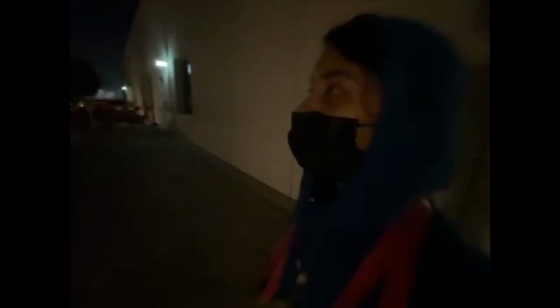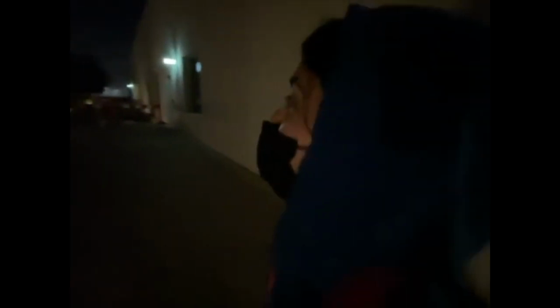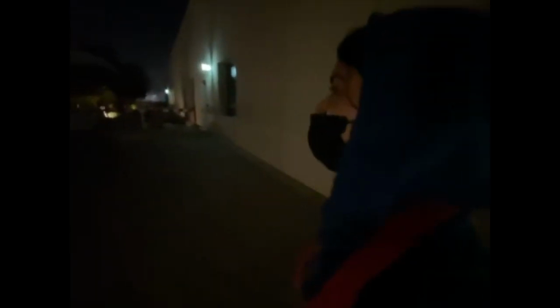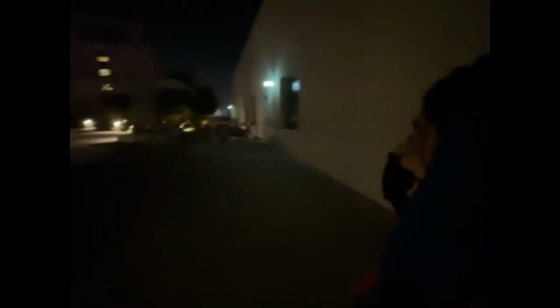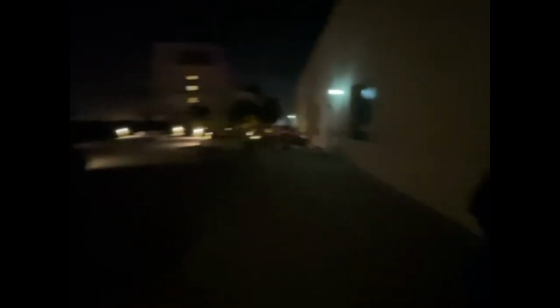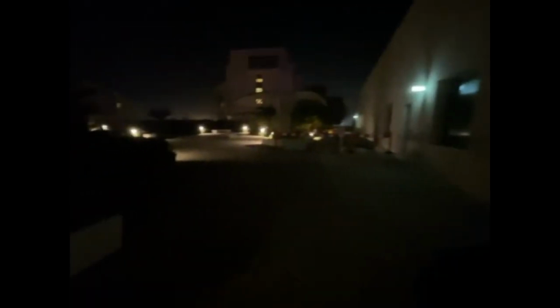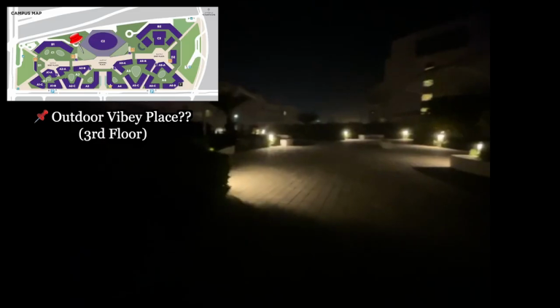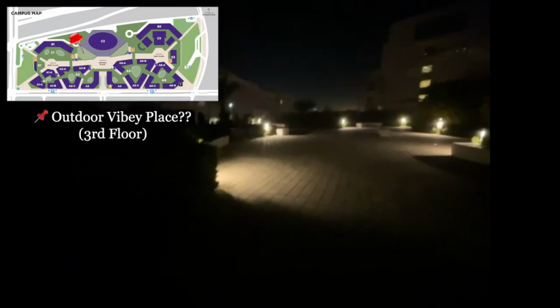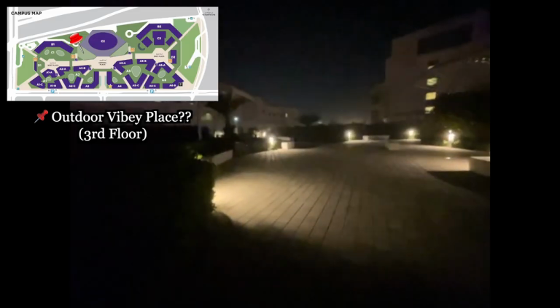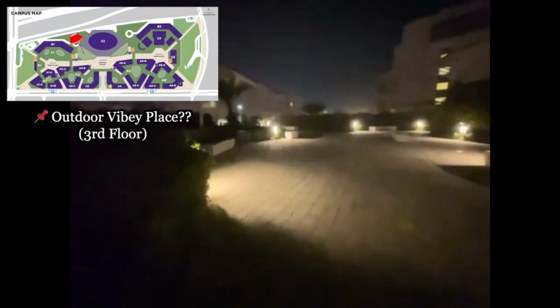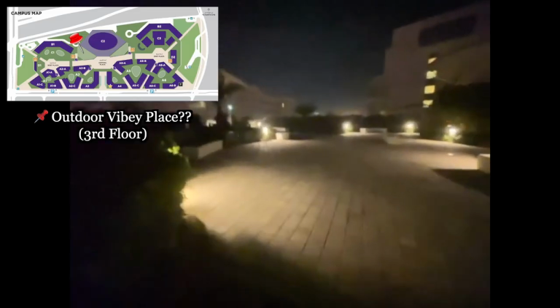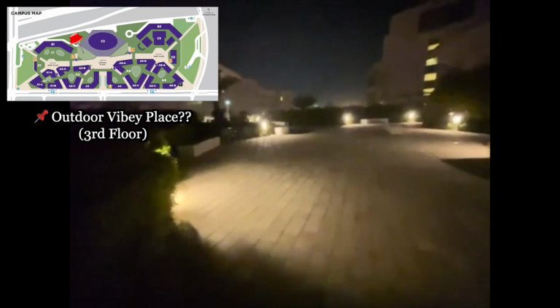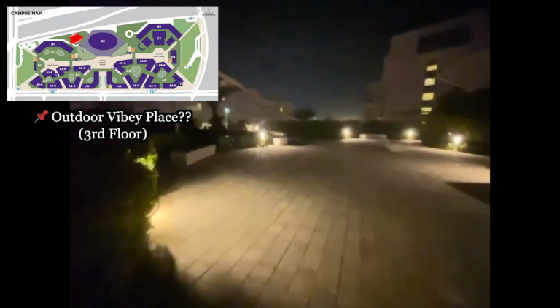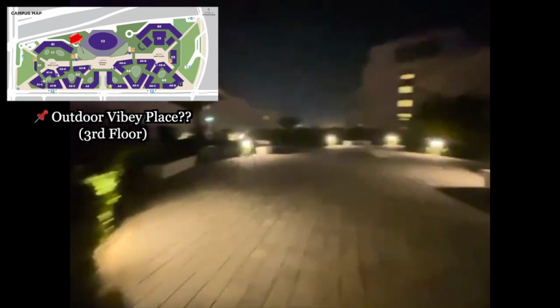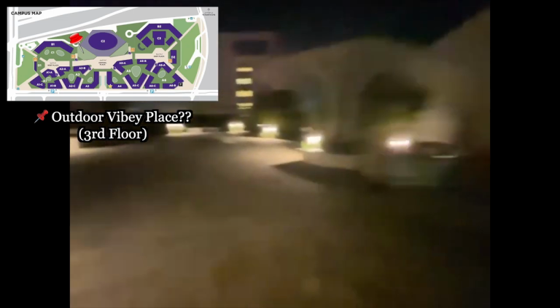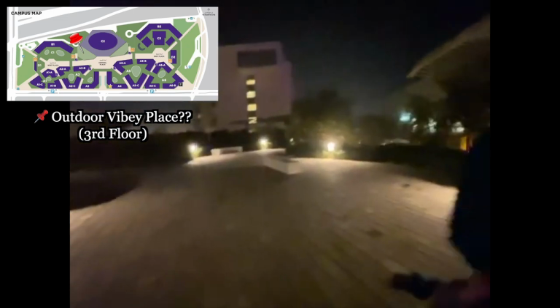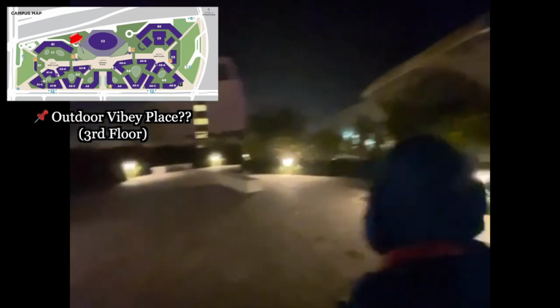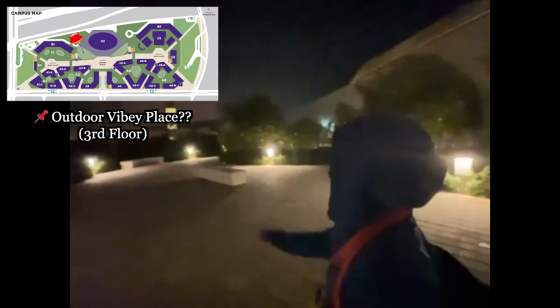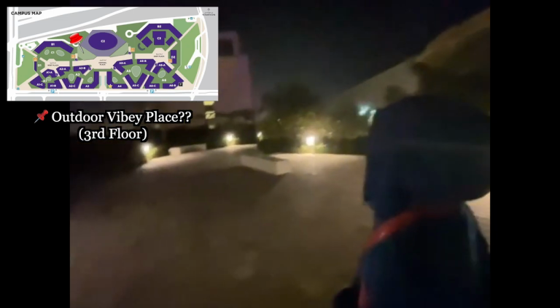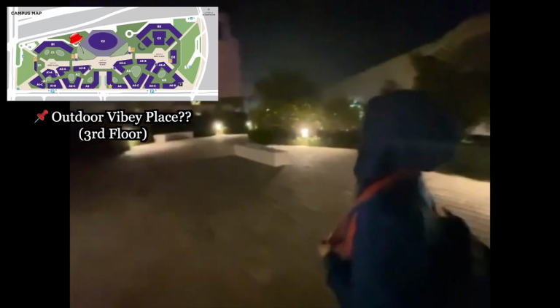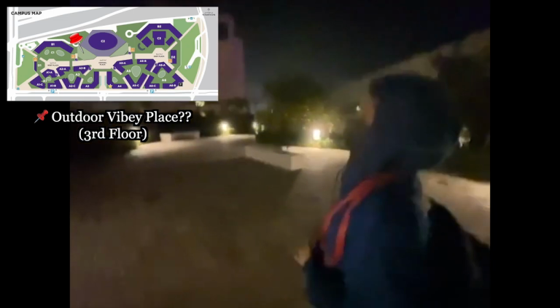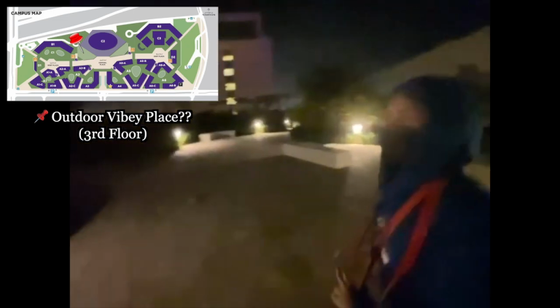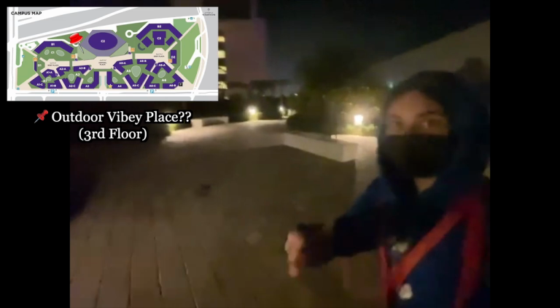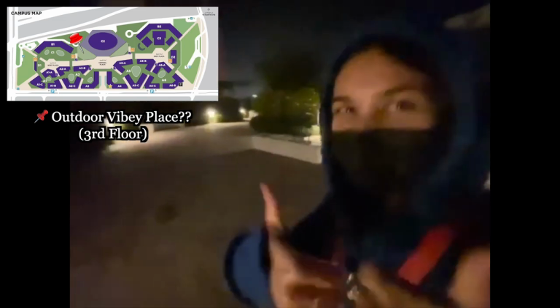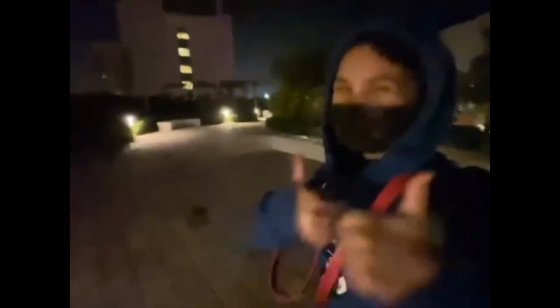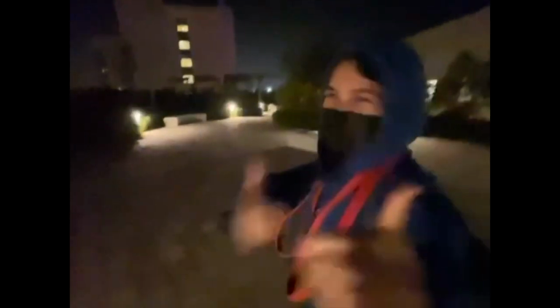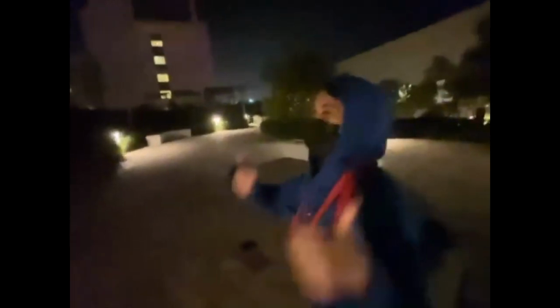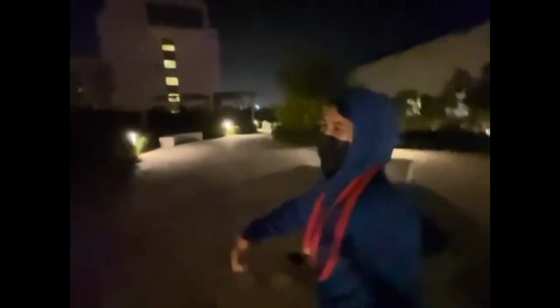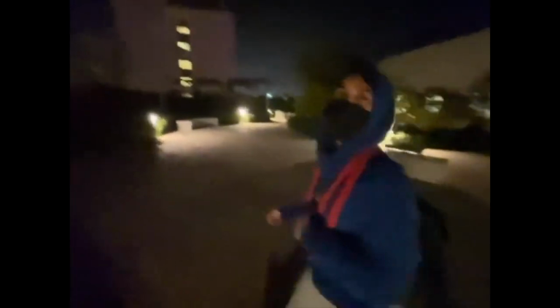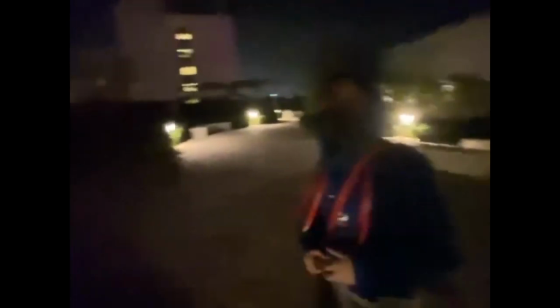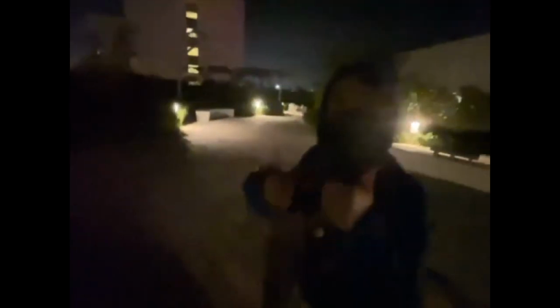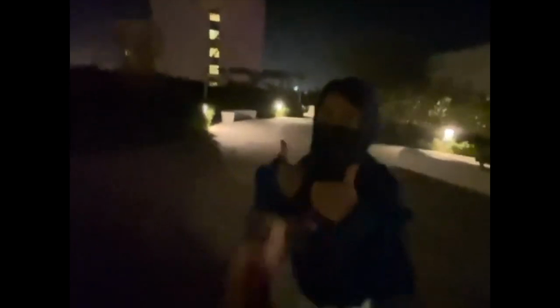Why is it so moist right now? This is a nice place to relax and have fun with your friends. The construction is making it look a bit ugly — but I love my uni, please continue giving me the scholarship.